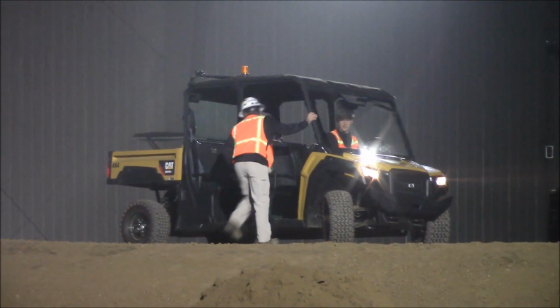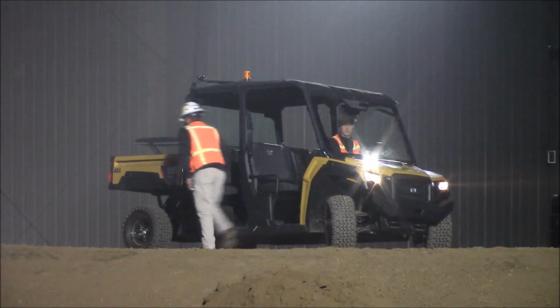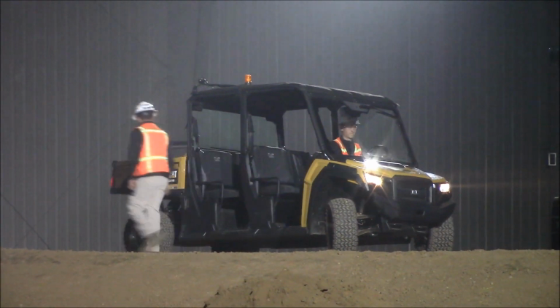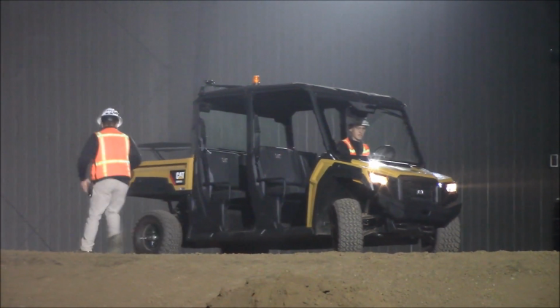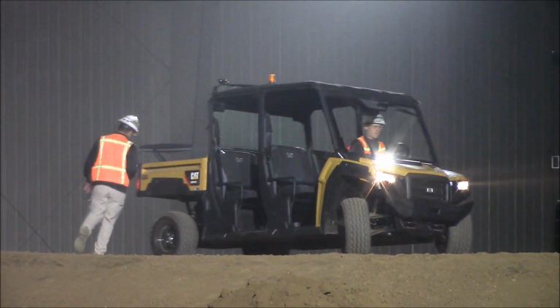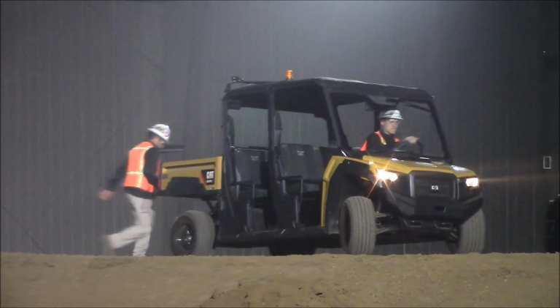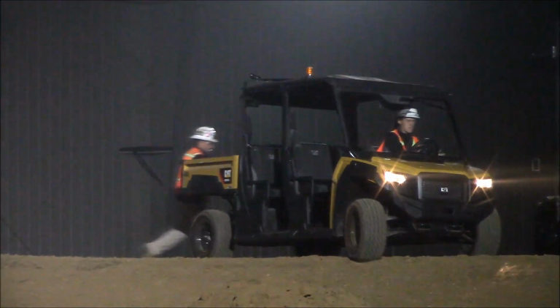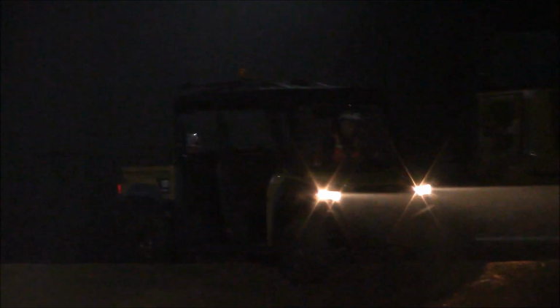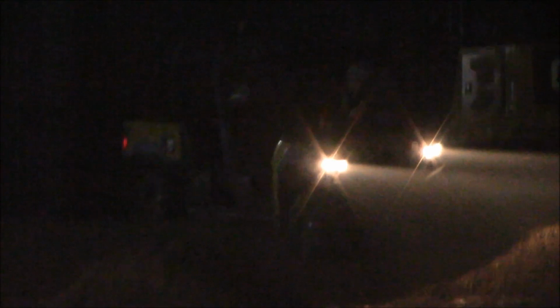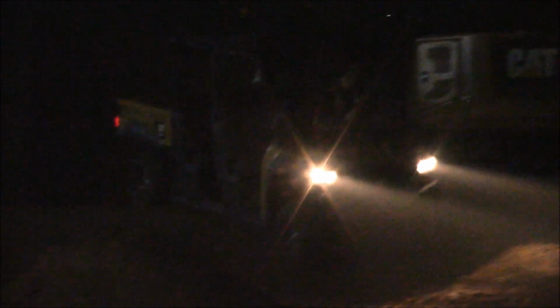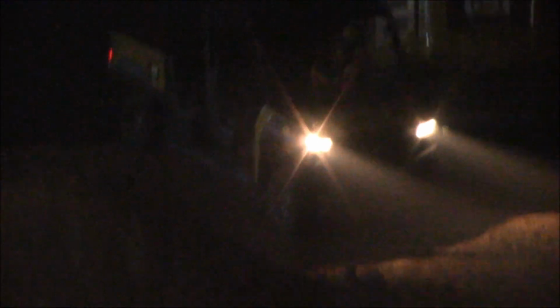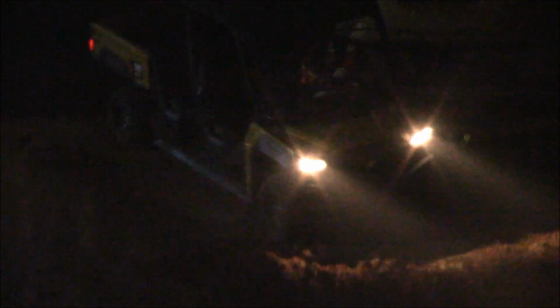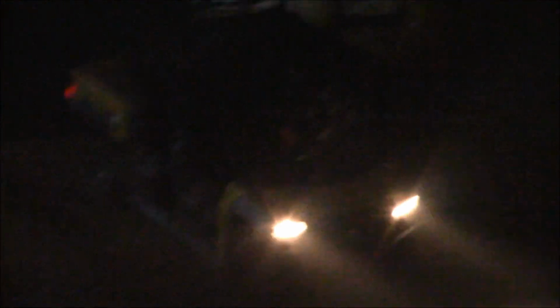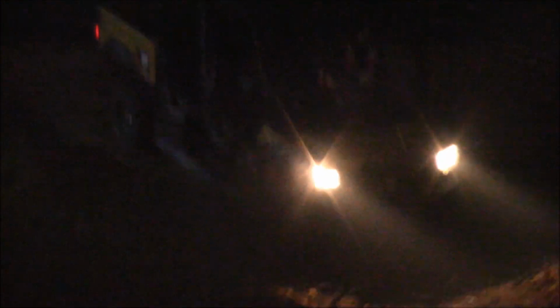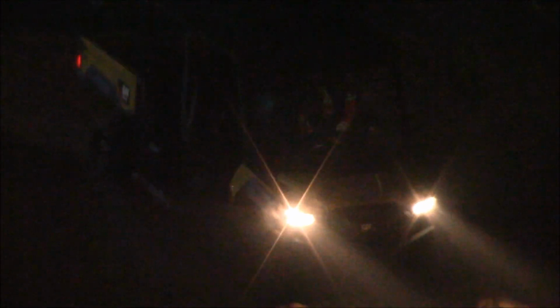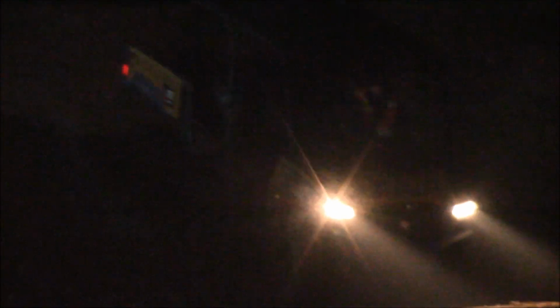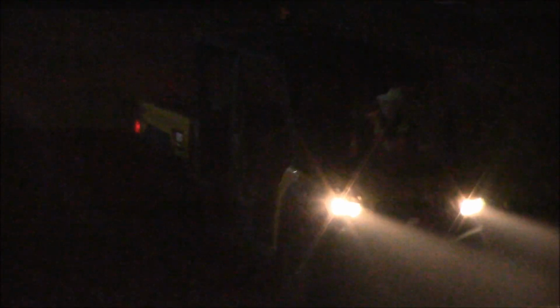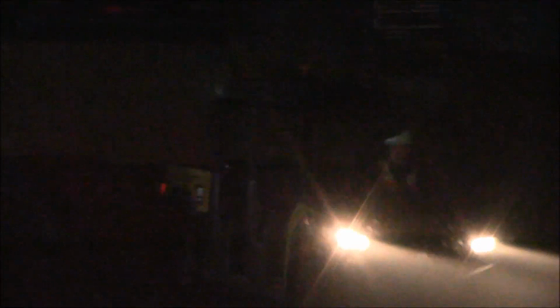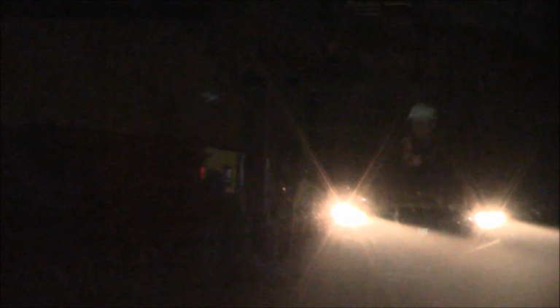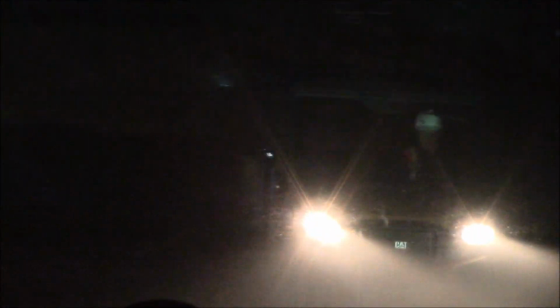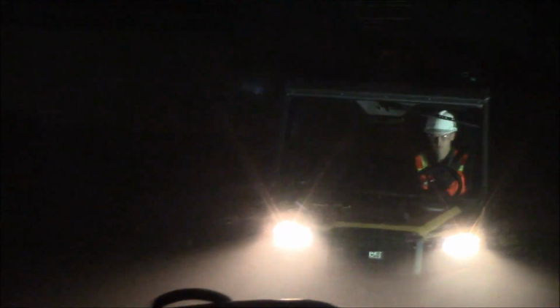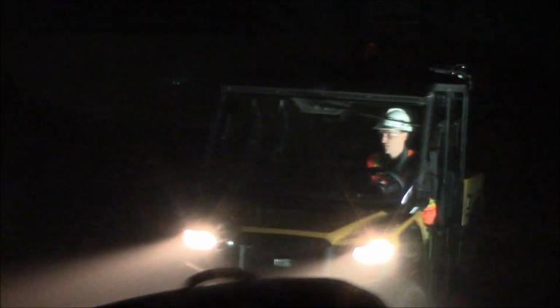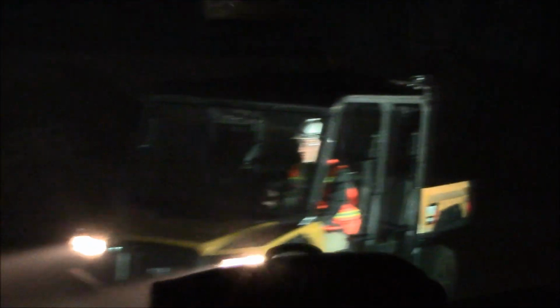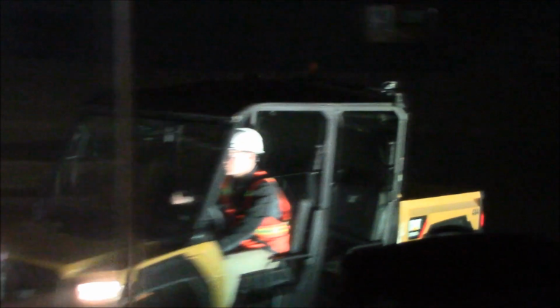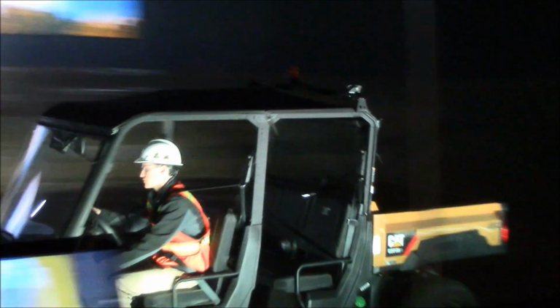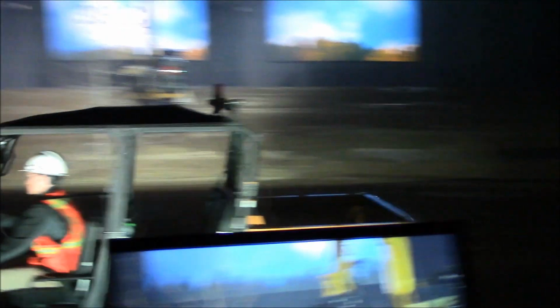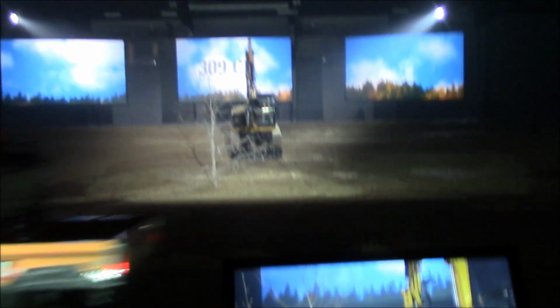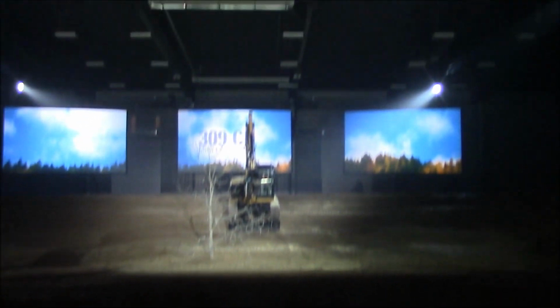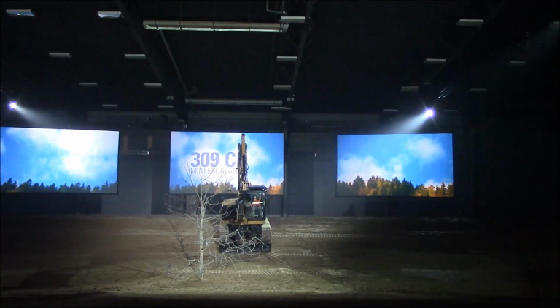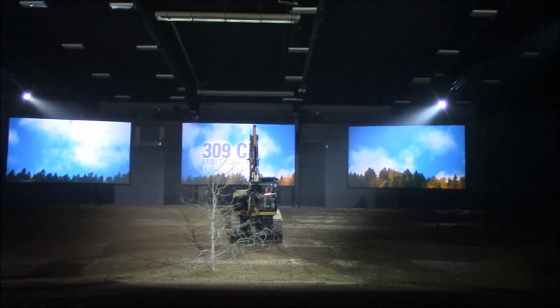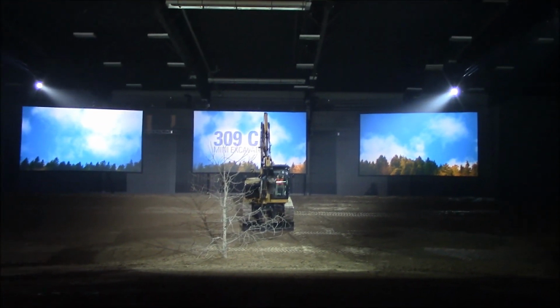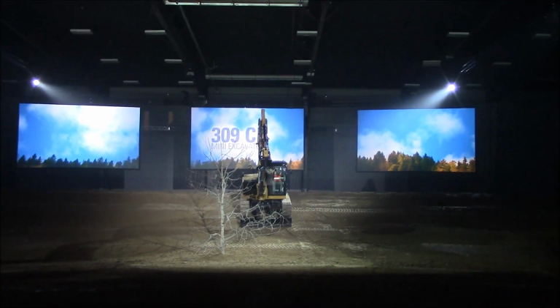We got the crew to the new job. And we've got a new machine that's perfect for the job — the CAT309. Watch what happens next.